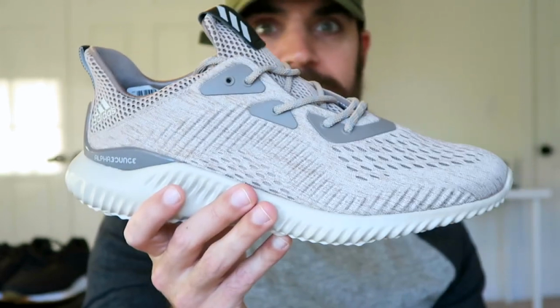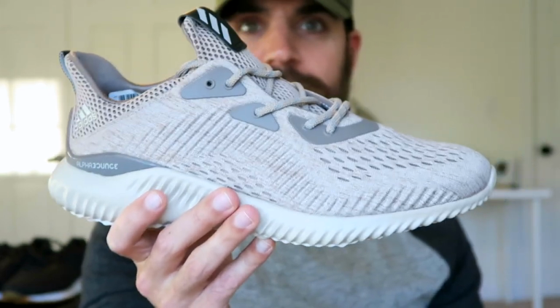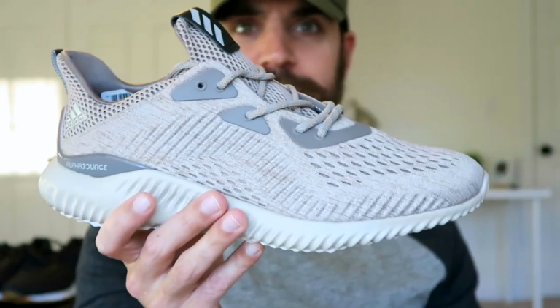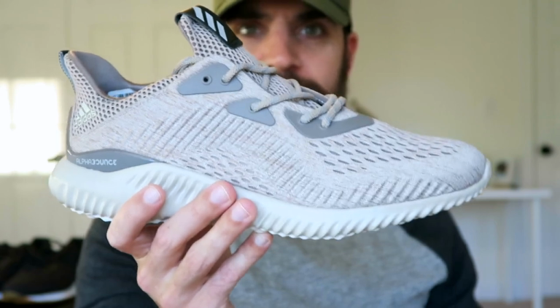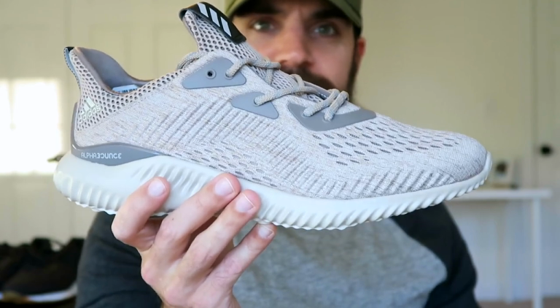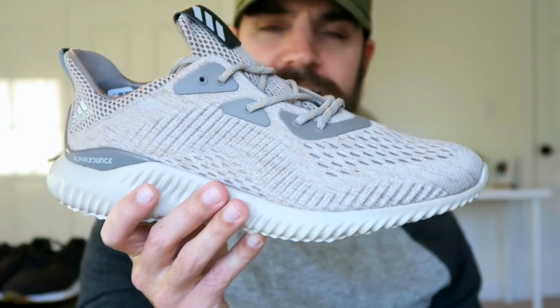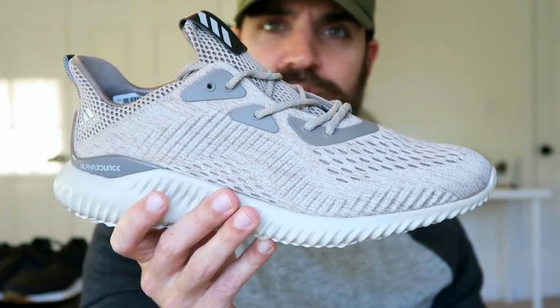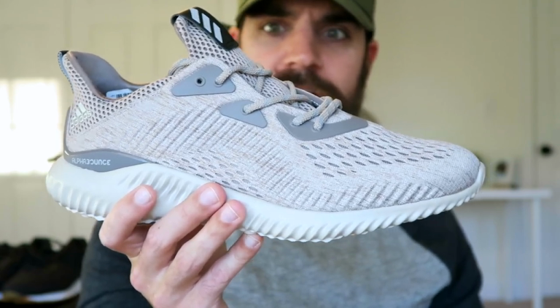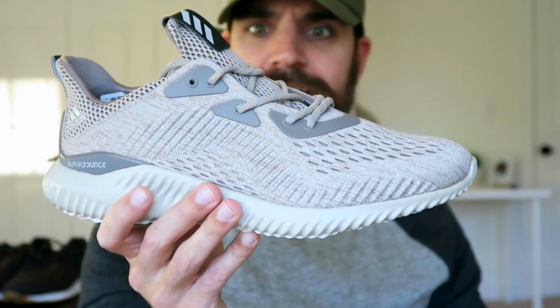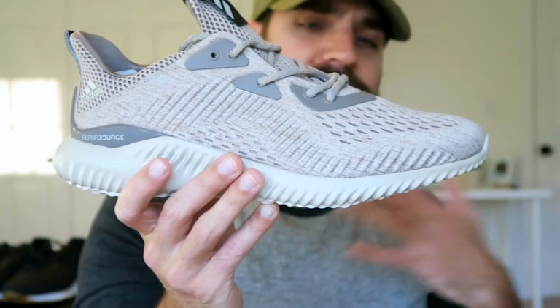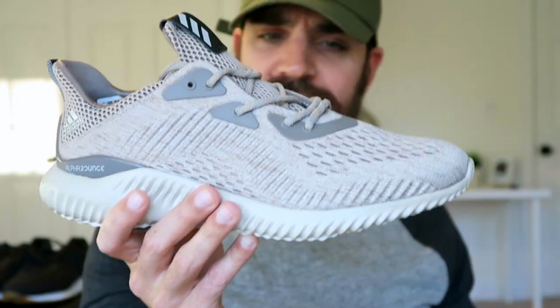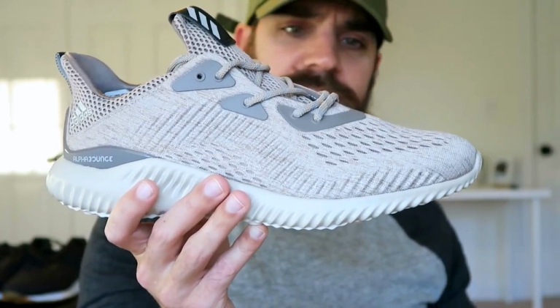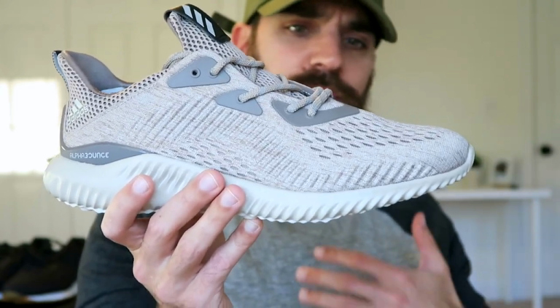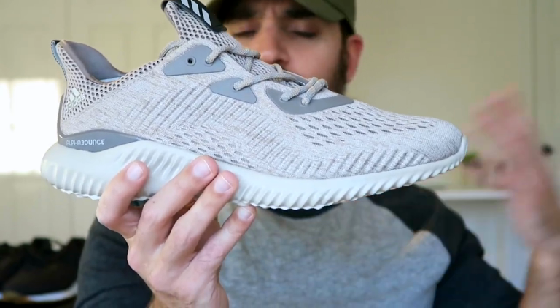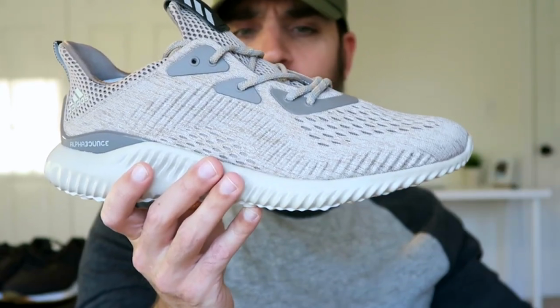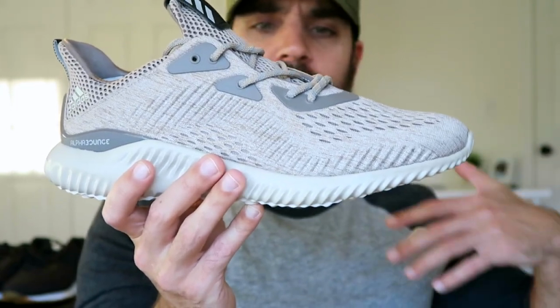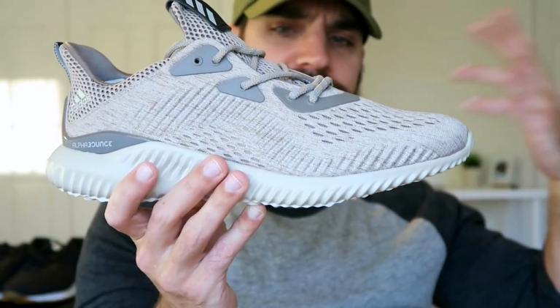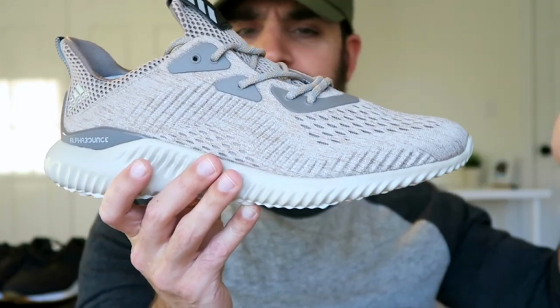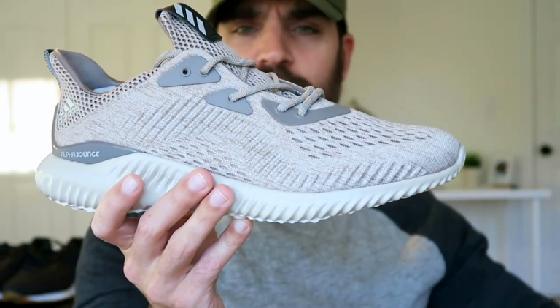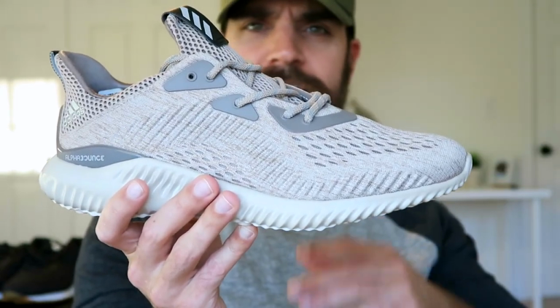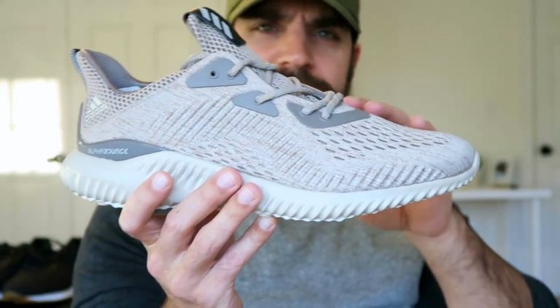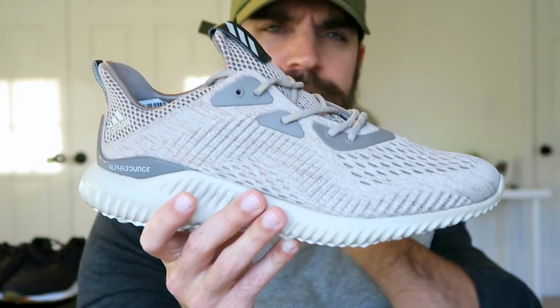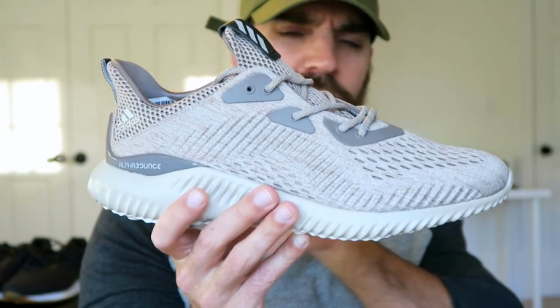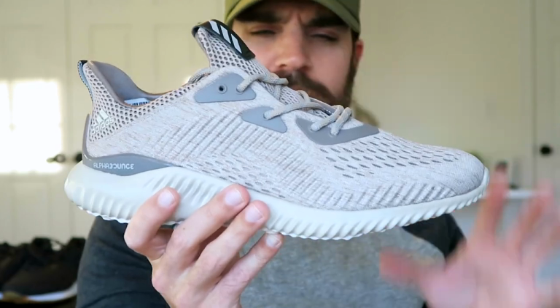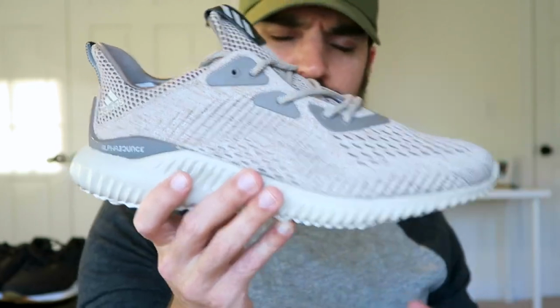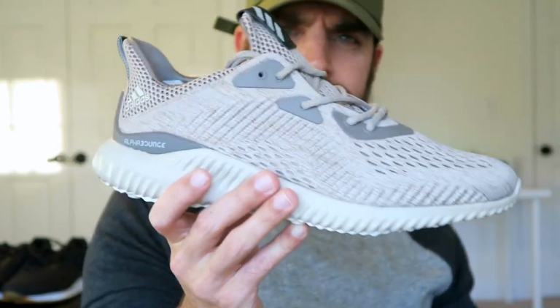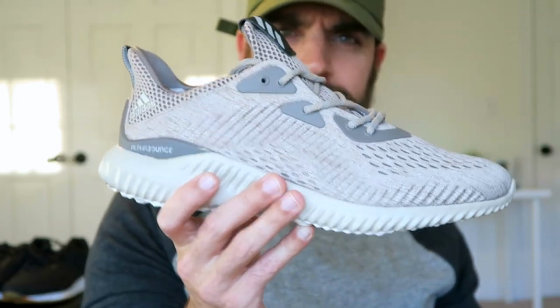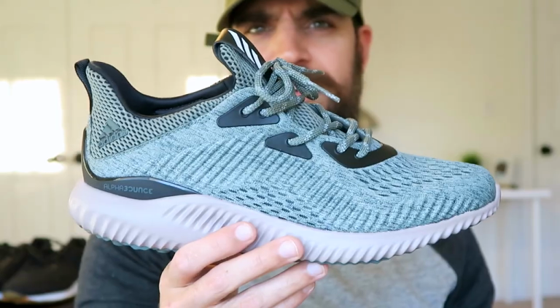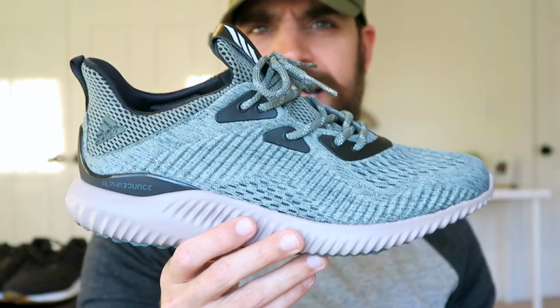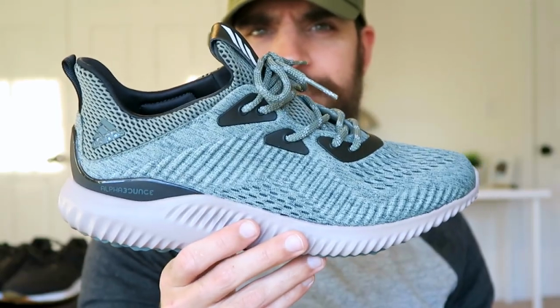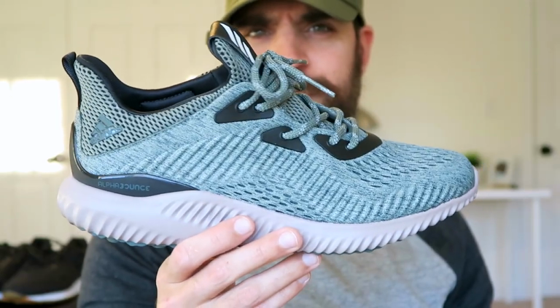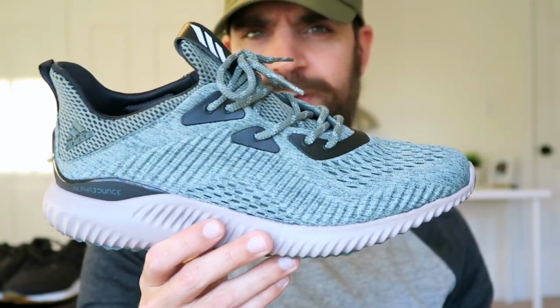This looks like something you could wear out casually — whether you're going to the mall, to dinner, to the movies. It just seems like an all-around great sneaker.